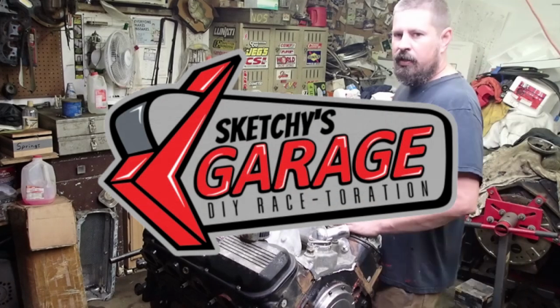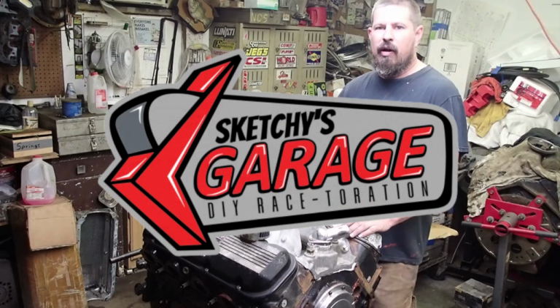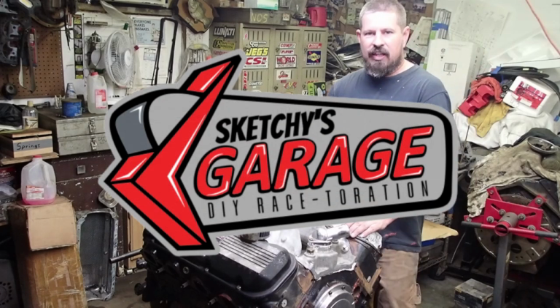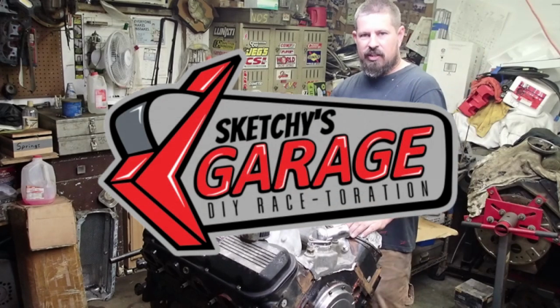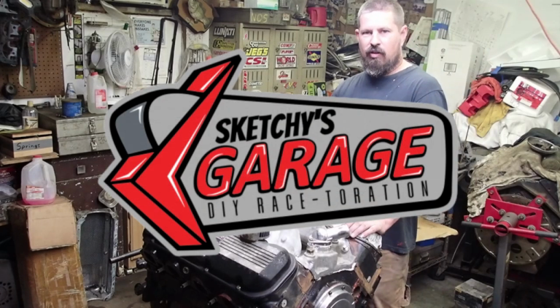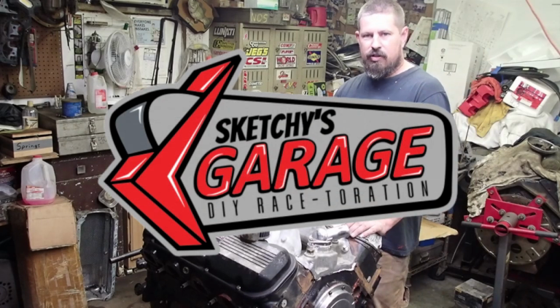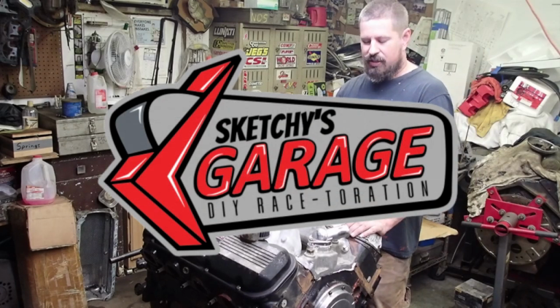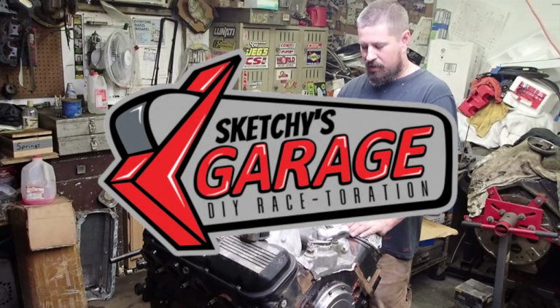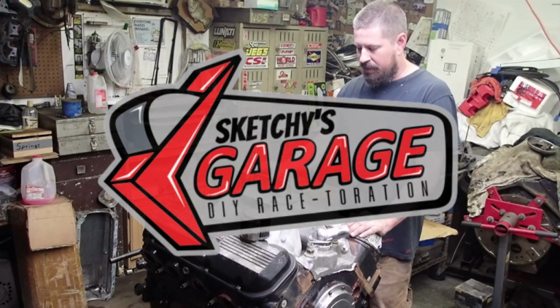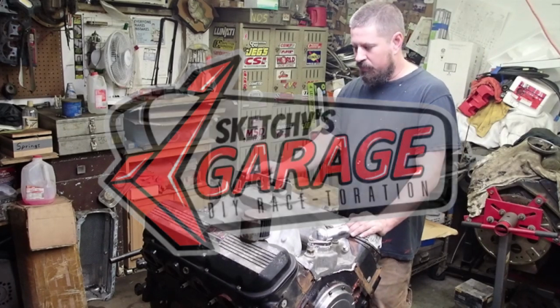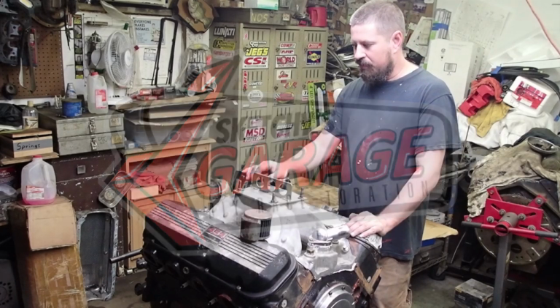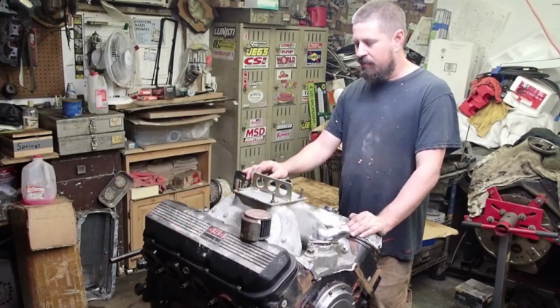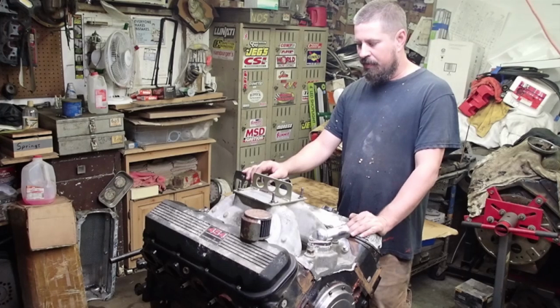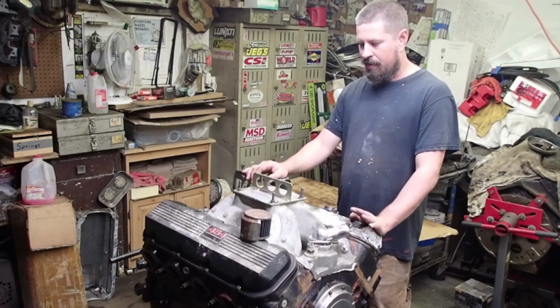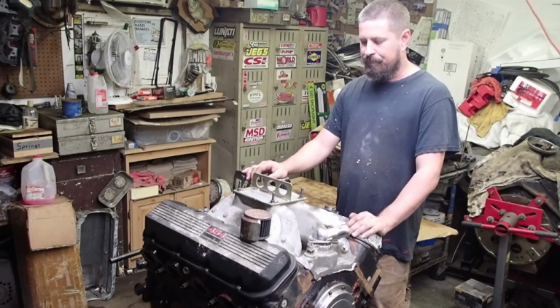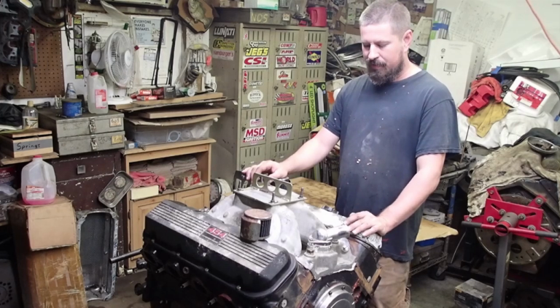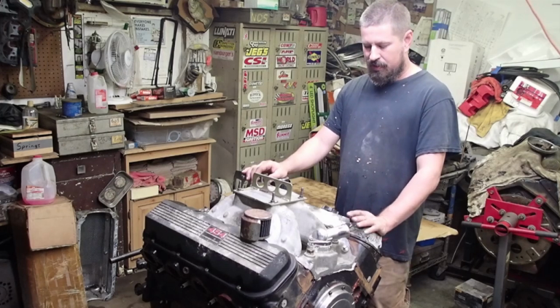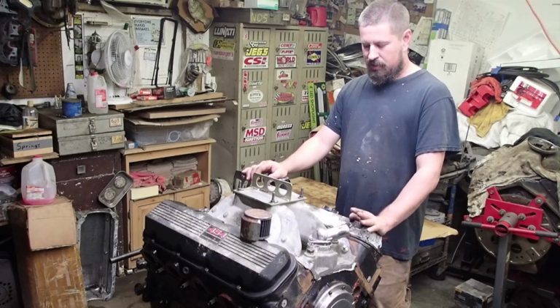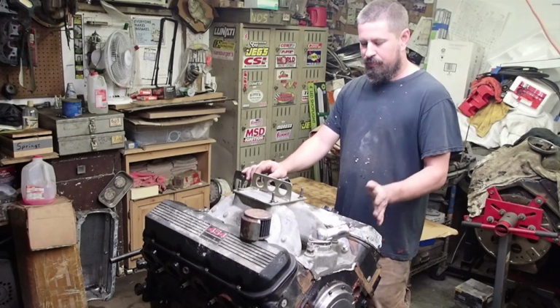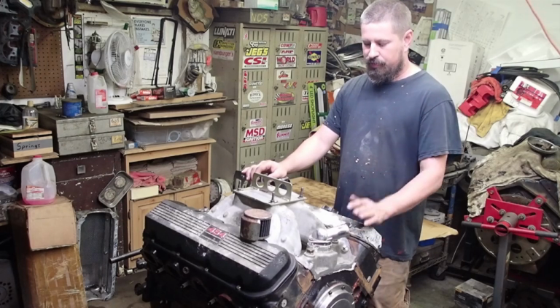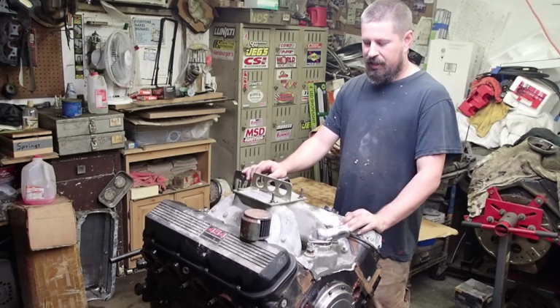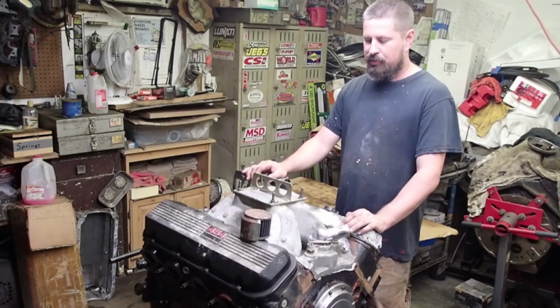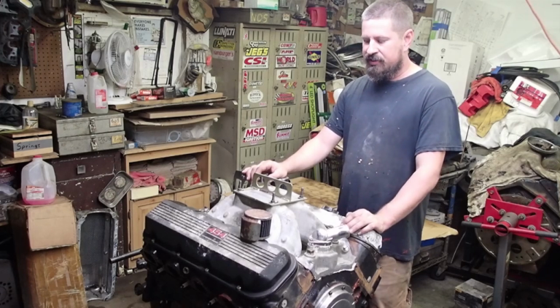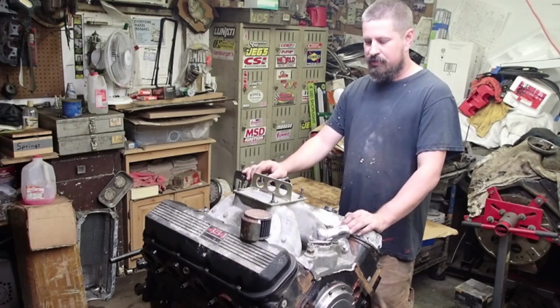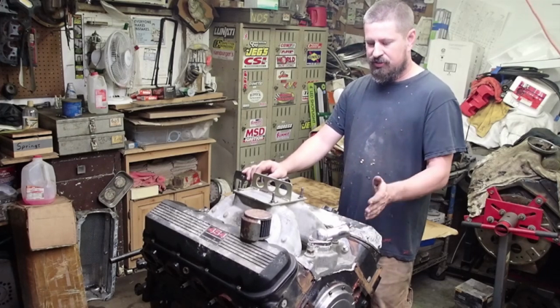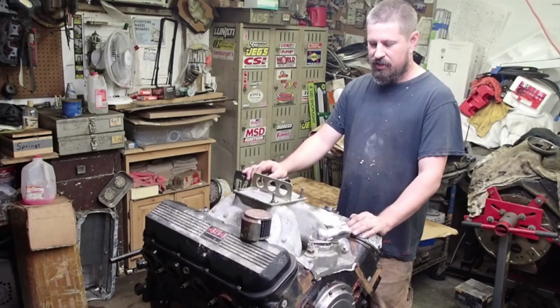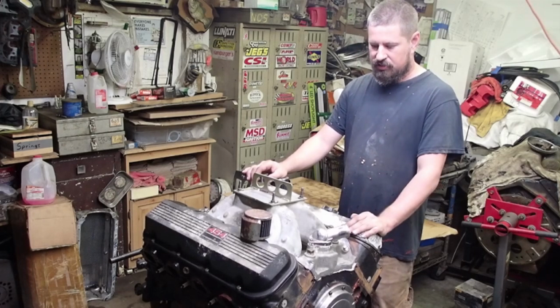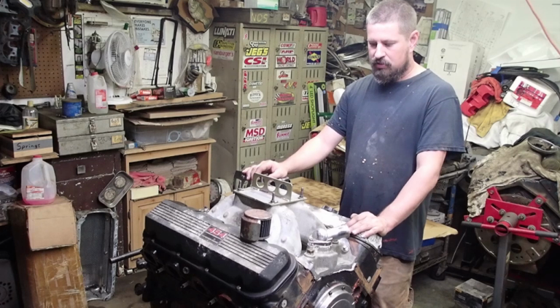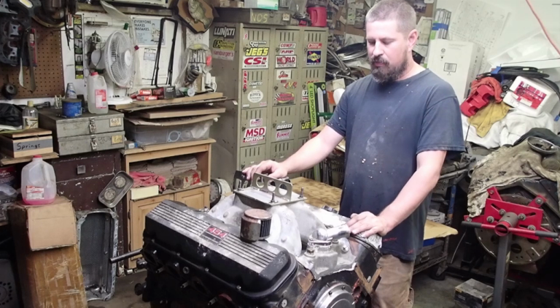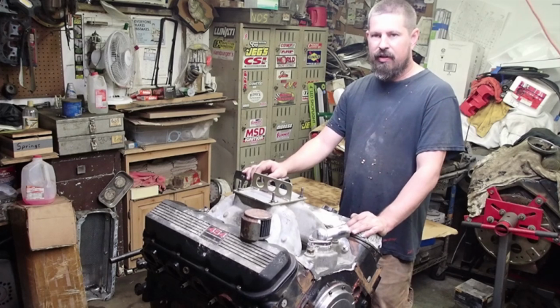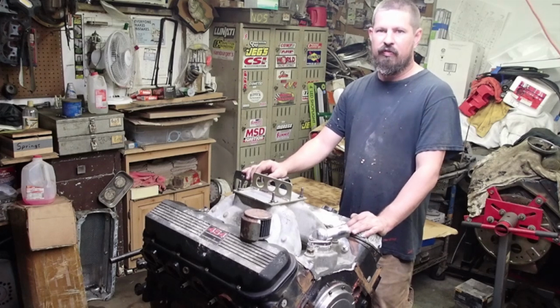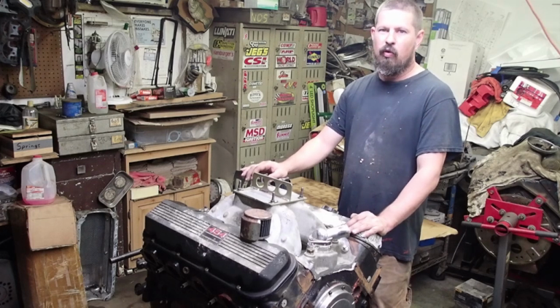Hey everybody, this is Scottie from Skitch's Garage and today we're going to tear apart the Angry Lover. To catch some of you guys up, this is just a stock bottom M454.